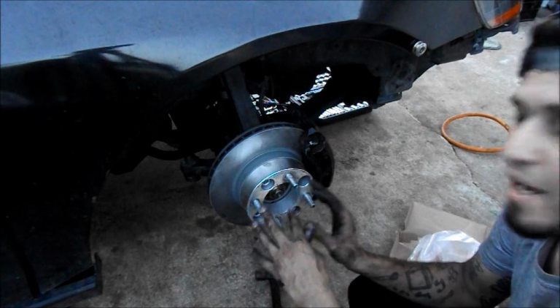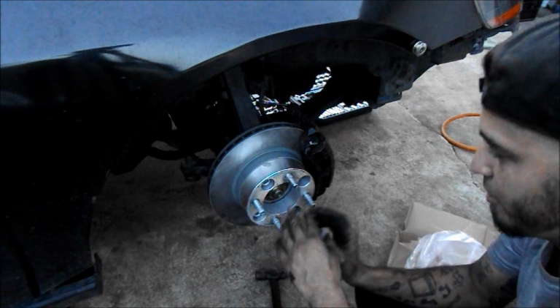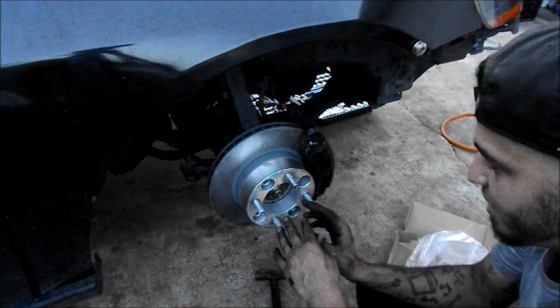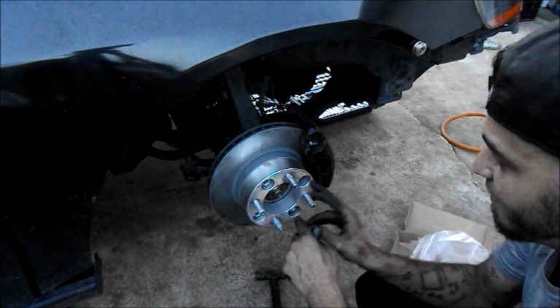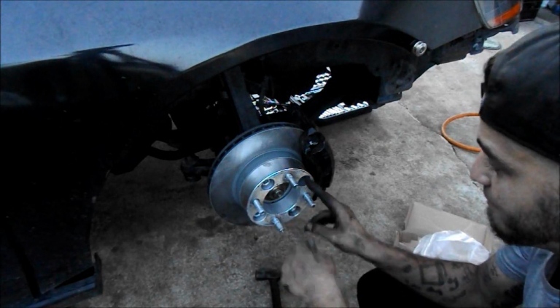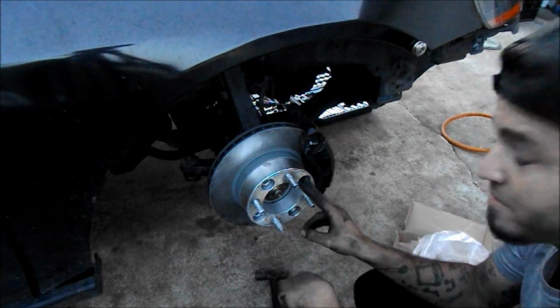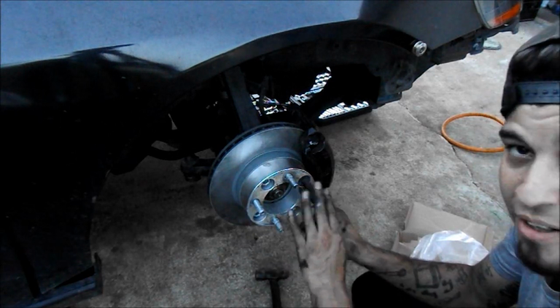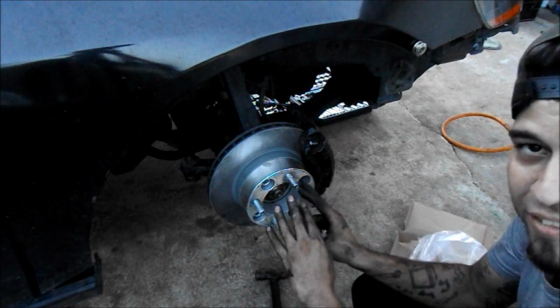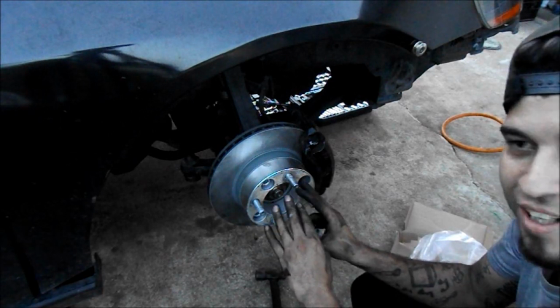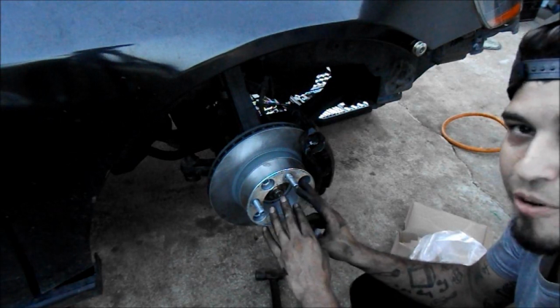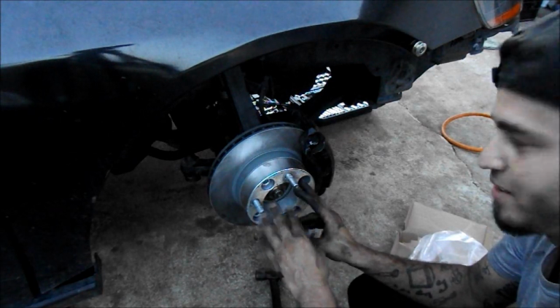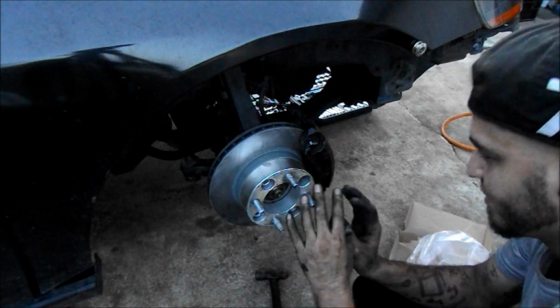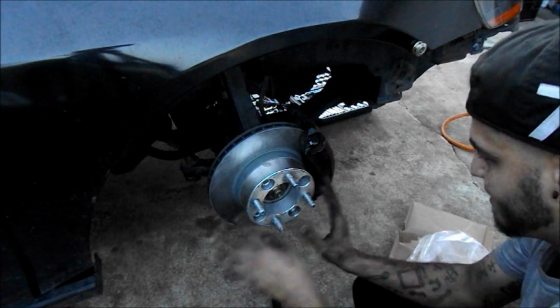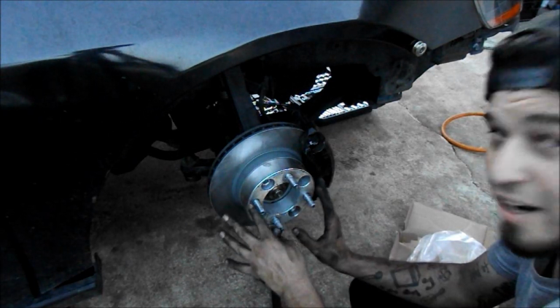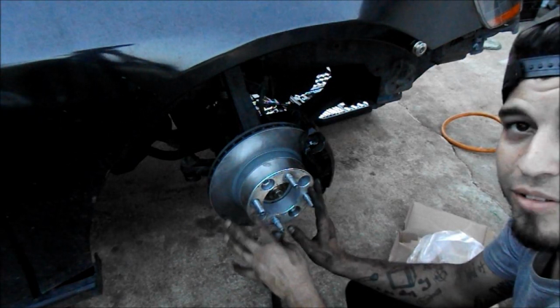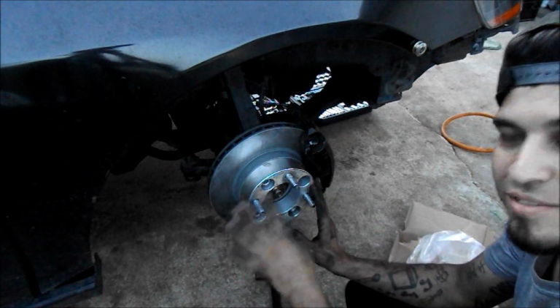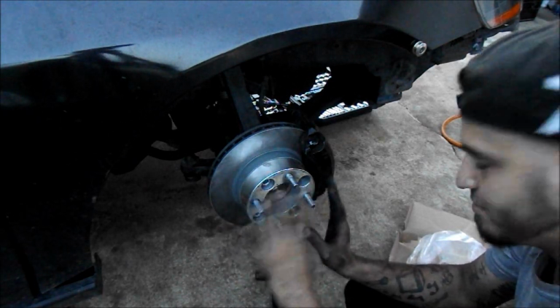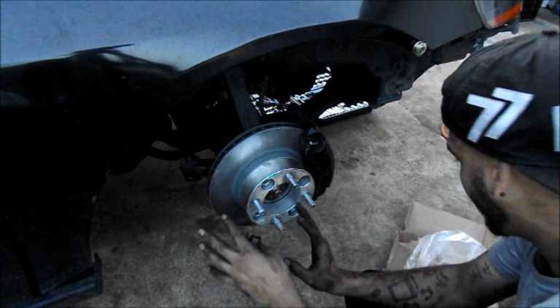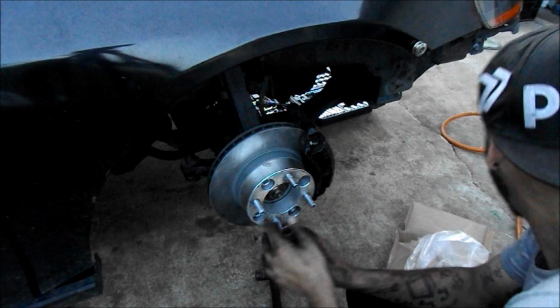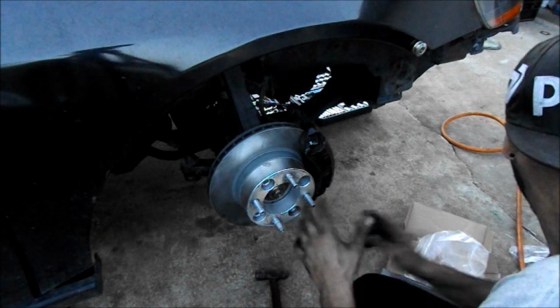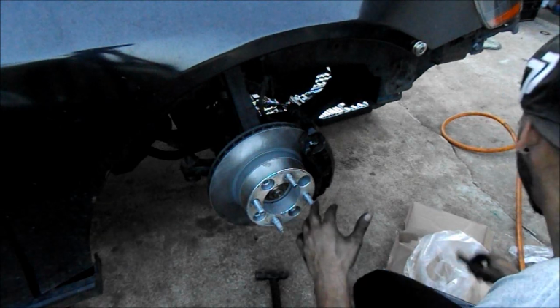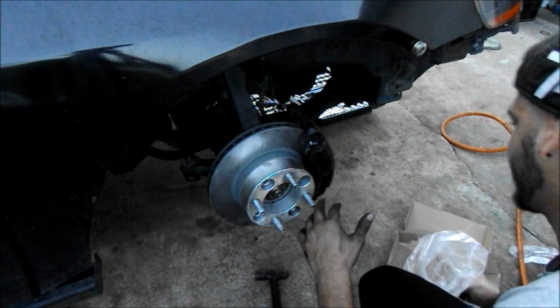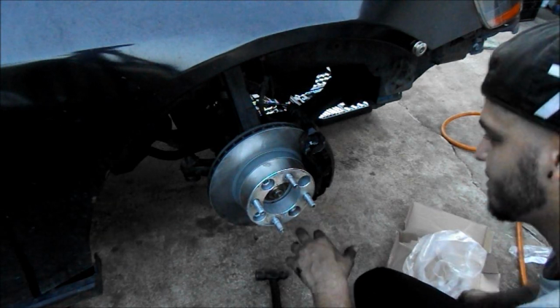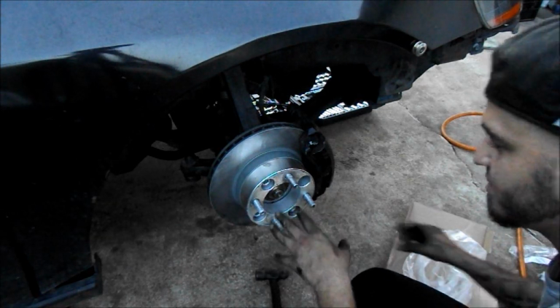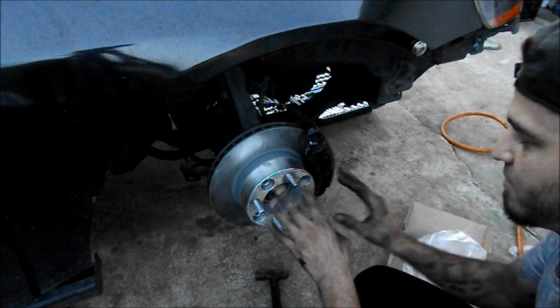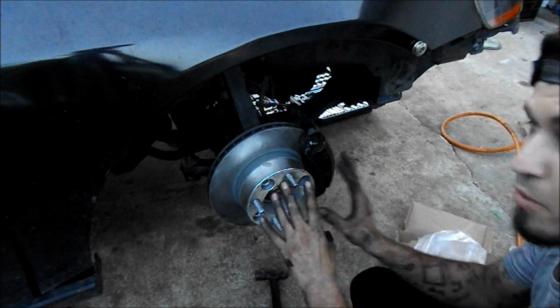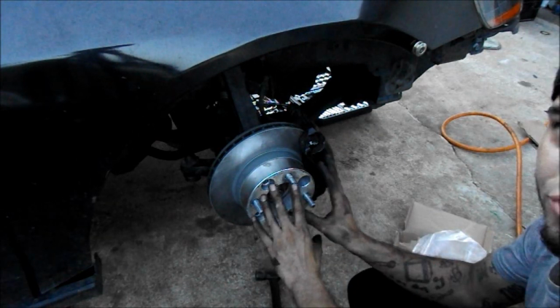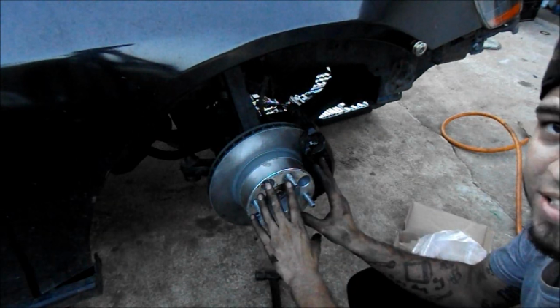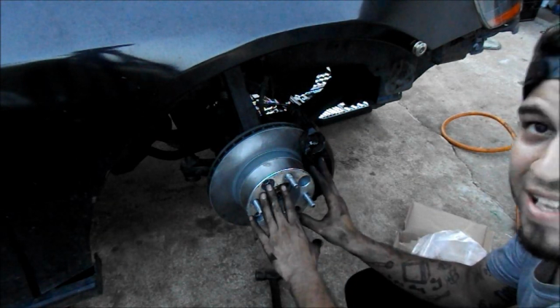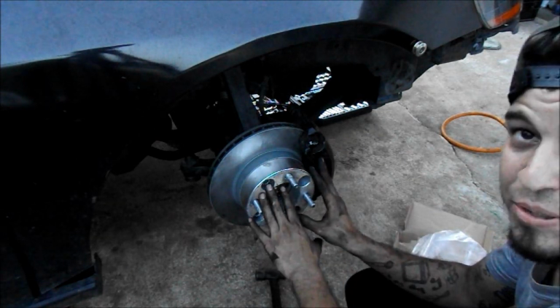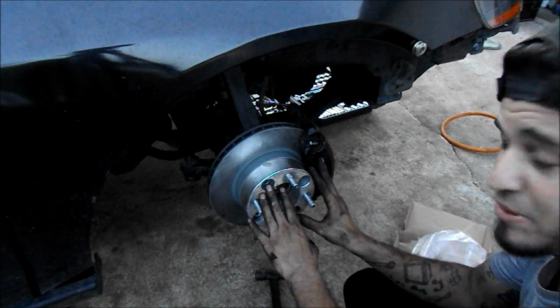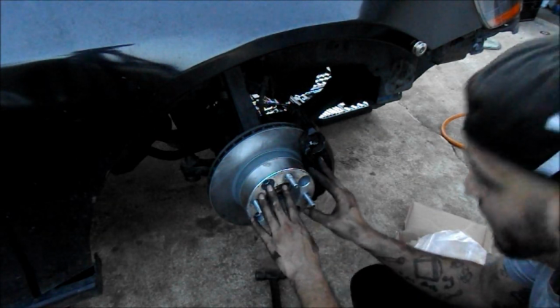I put a set on there but I don't have a lug nut for it. Don't roast me guys - we'll address that too, soon.